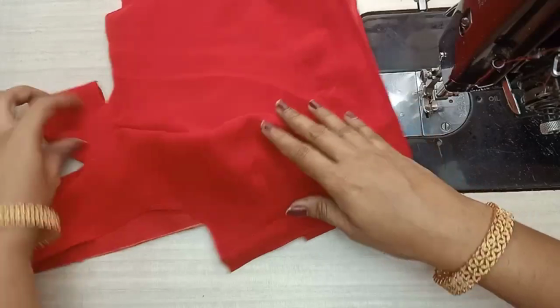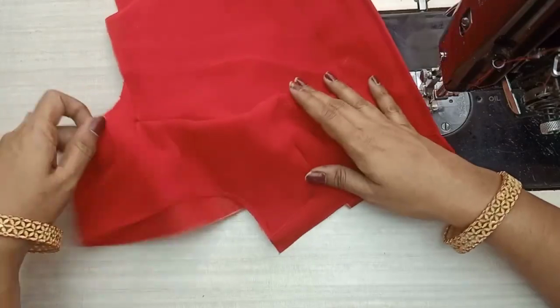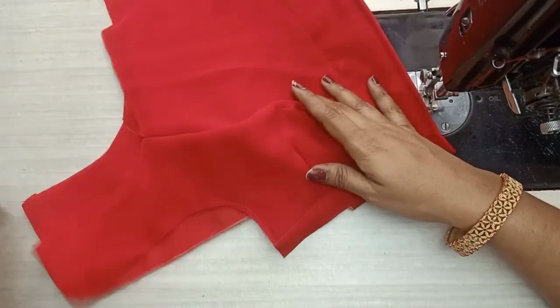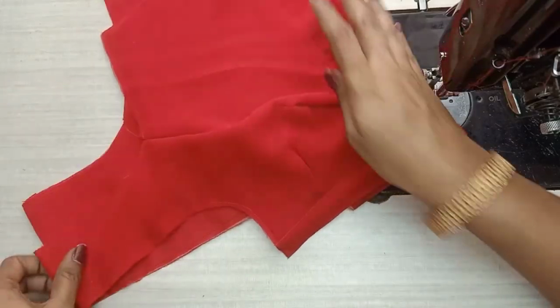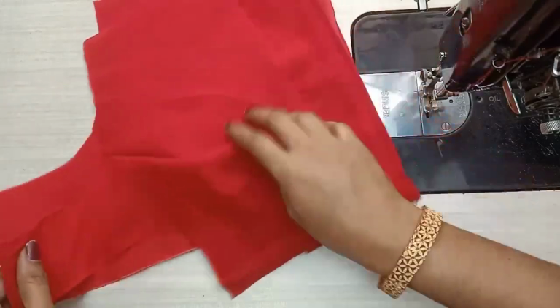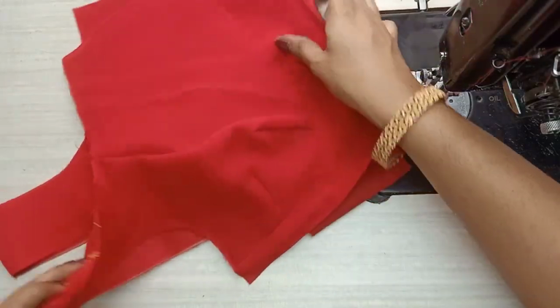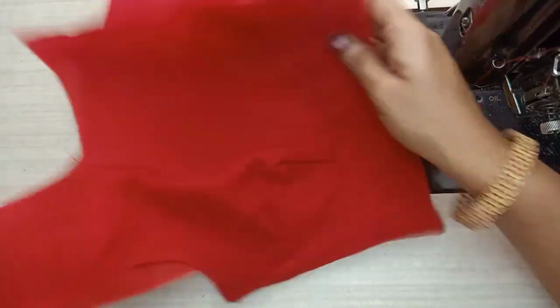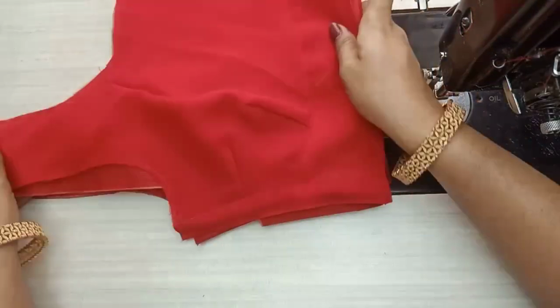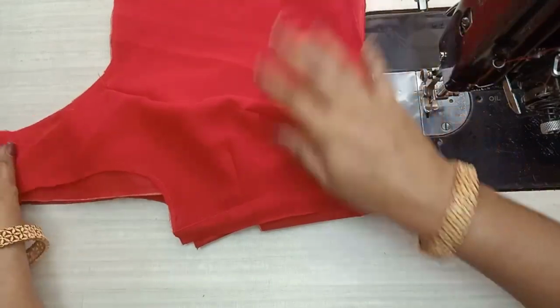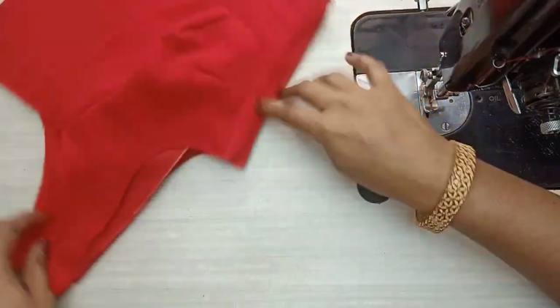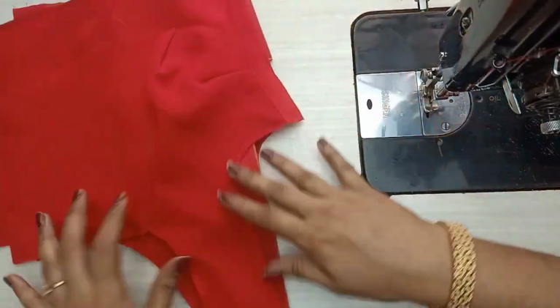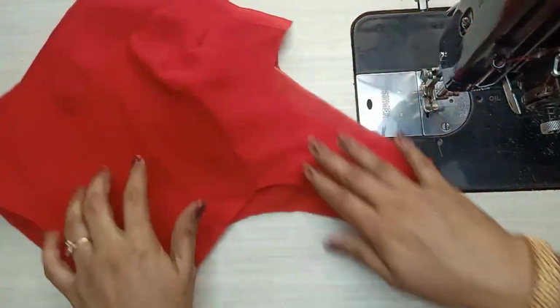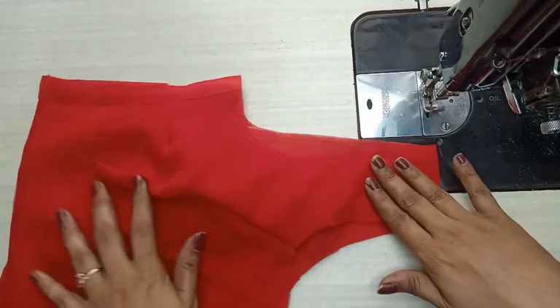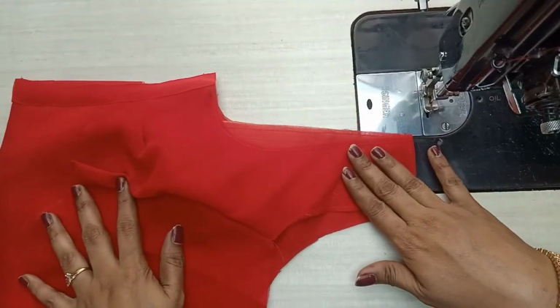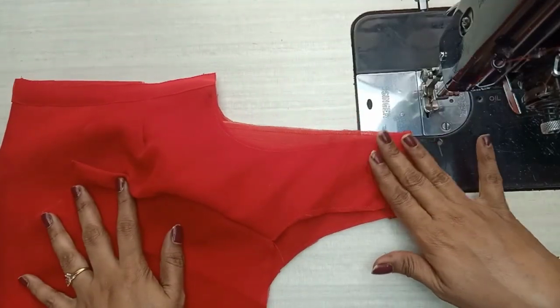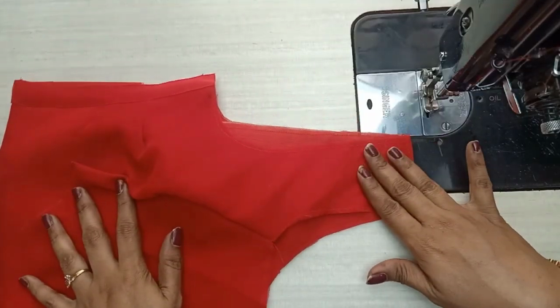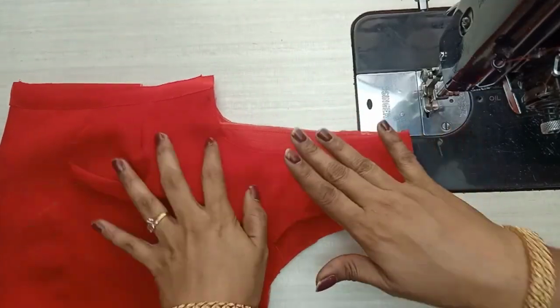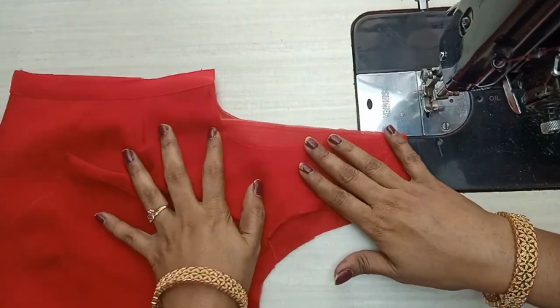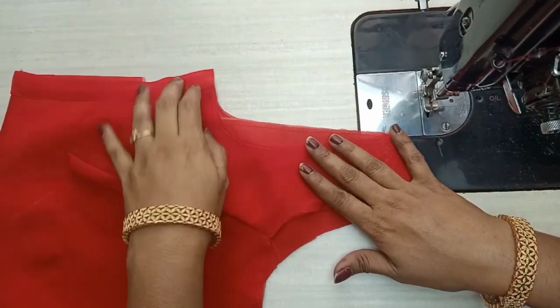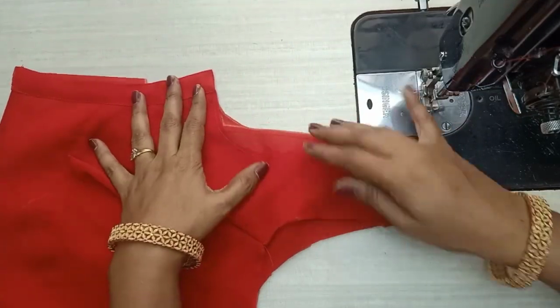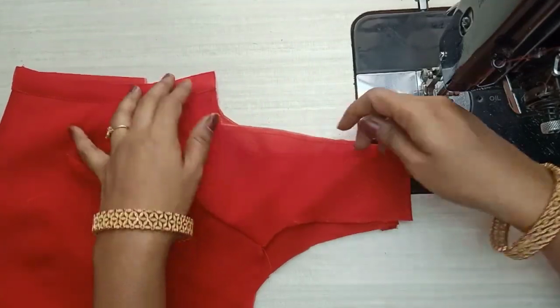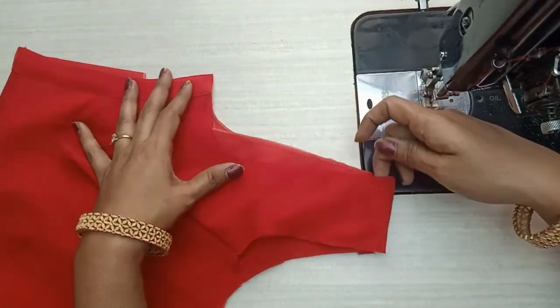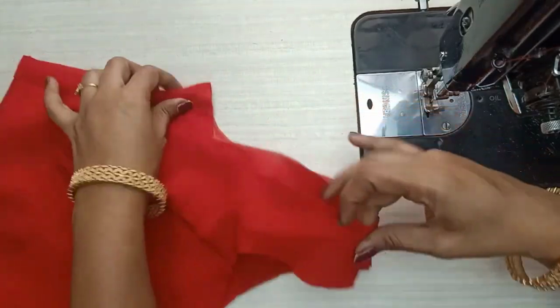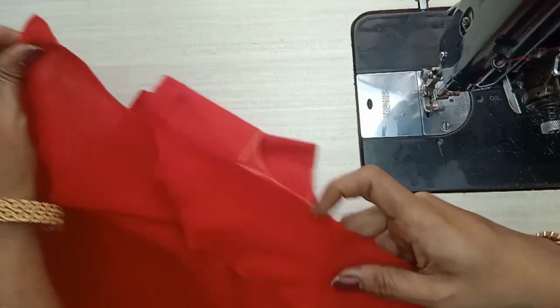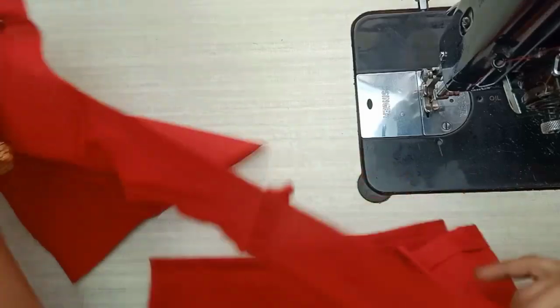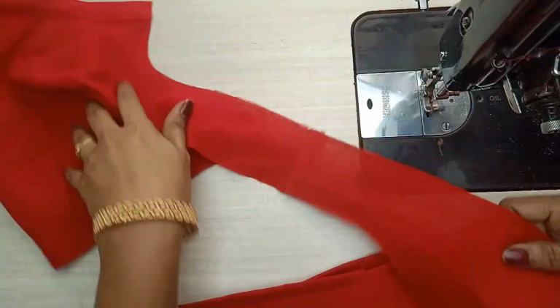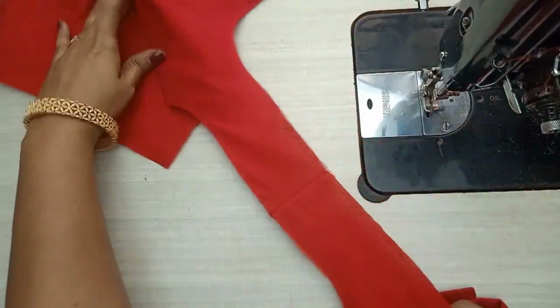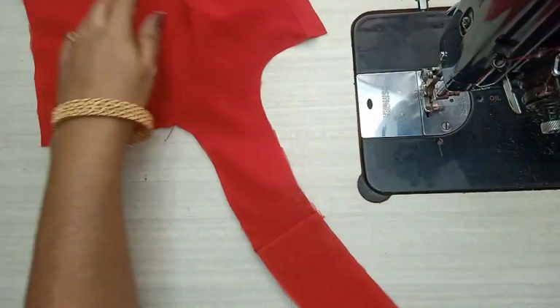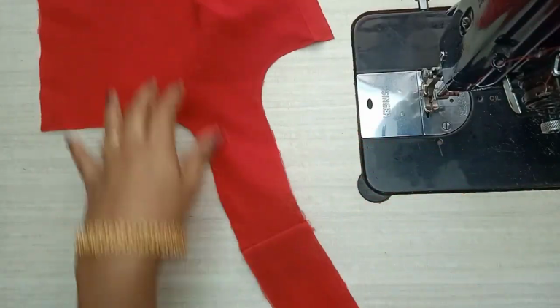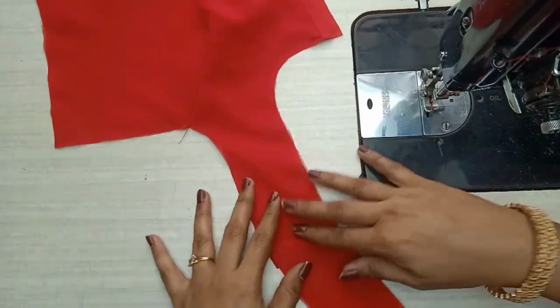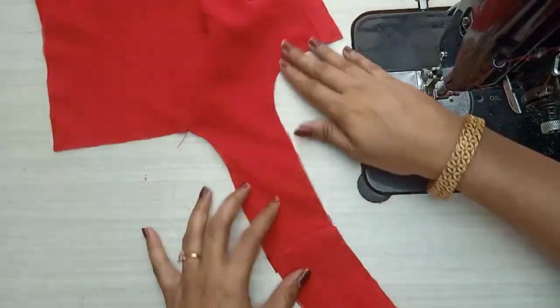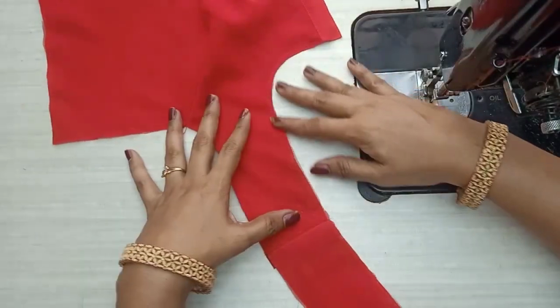Hi friends, Bonner and Andy. Today we will stitch the blouse as well as the middle part of the blouse. We will use small tips to make the blouse as well as the shoulder, front part, back, and round part.